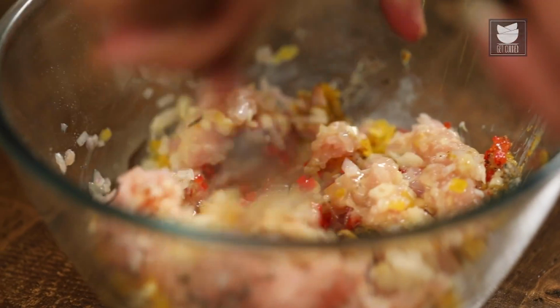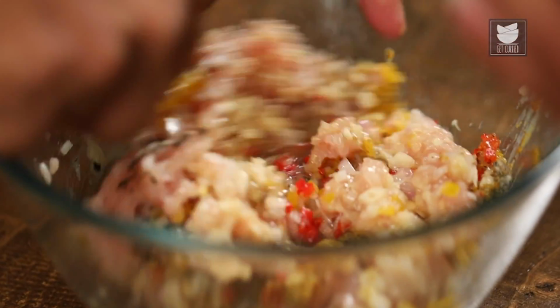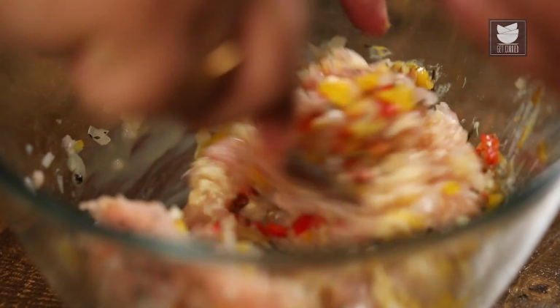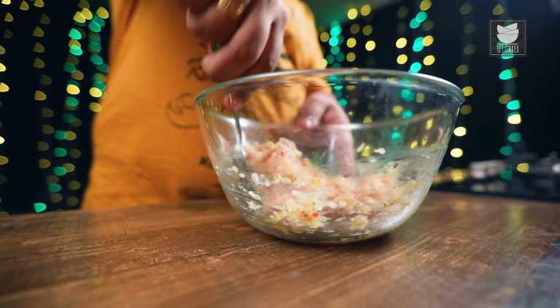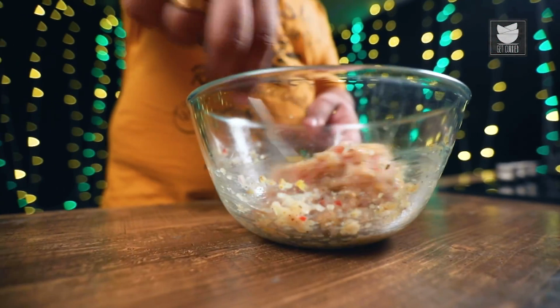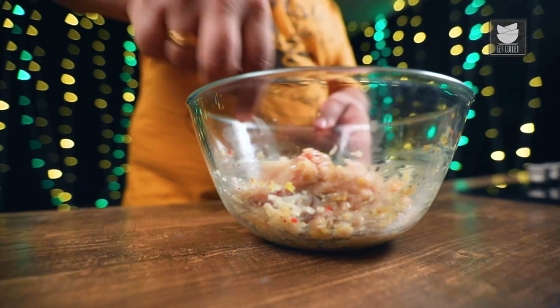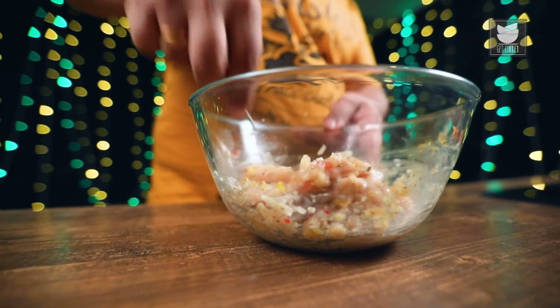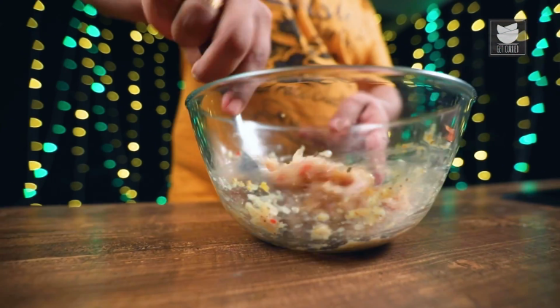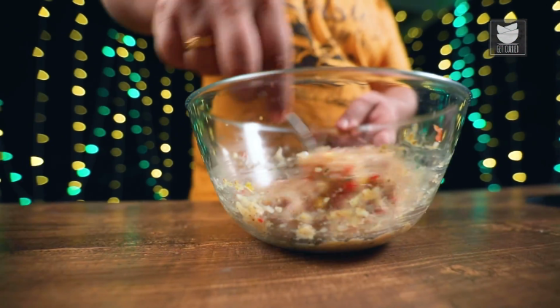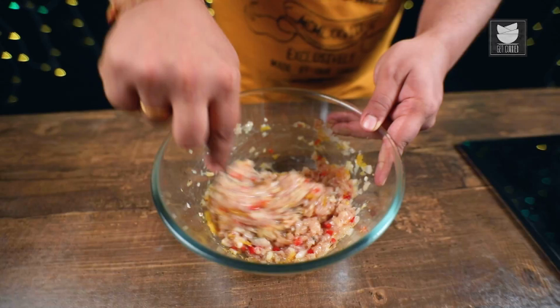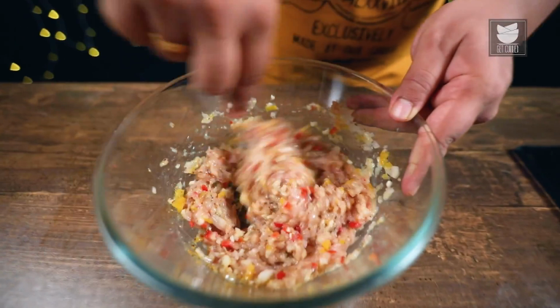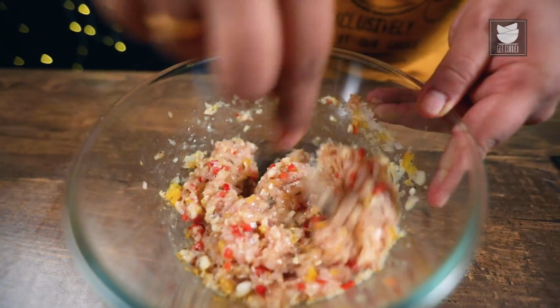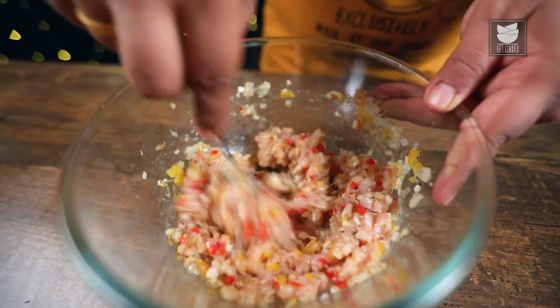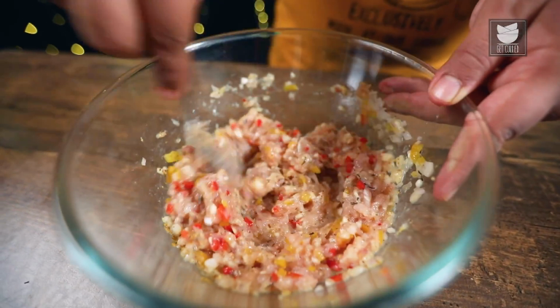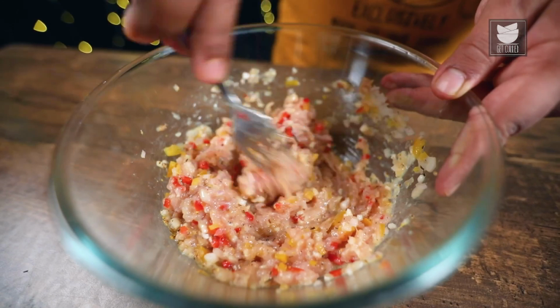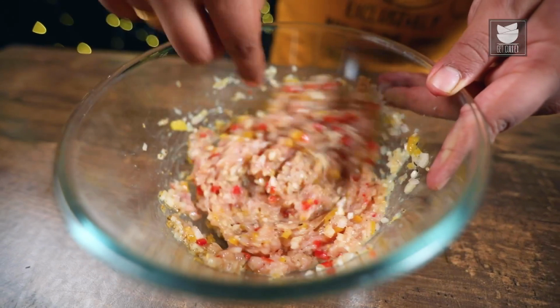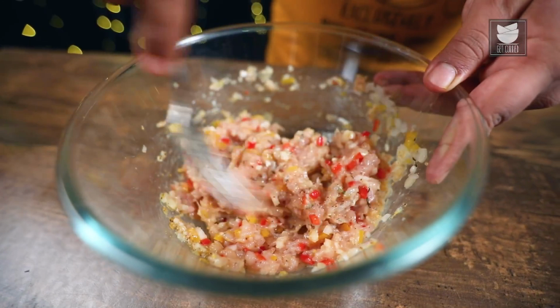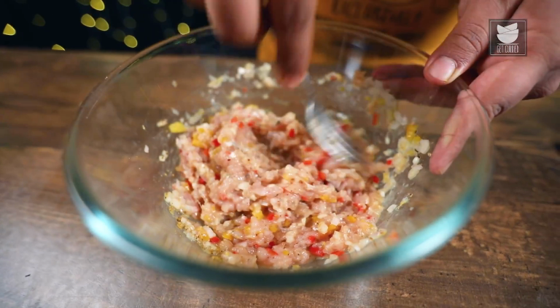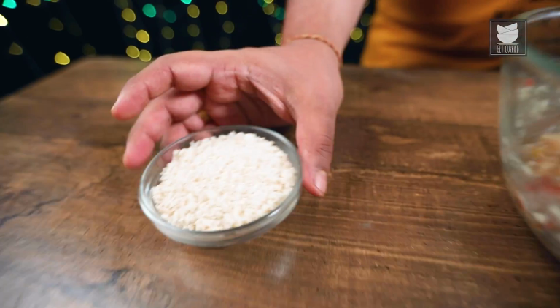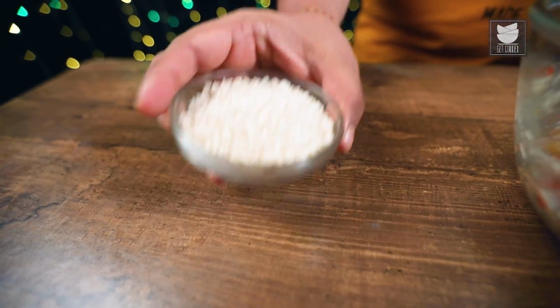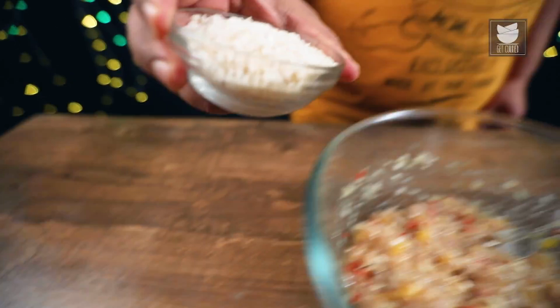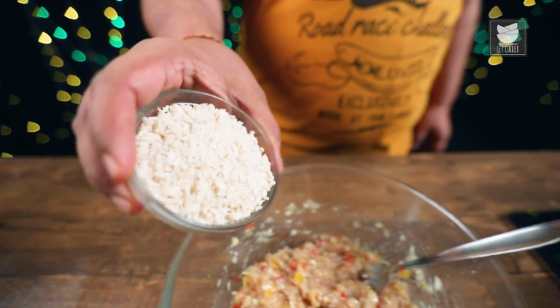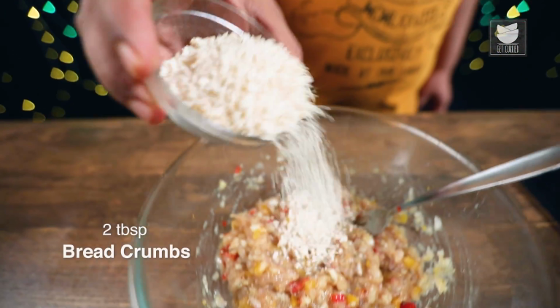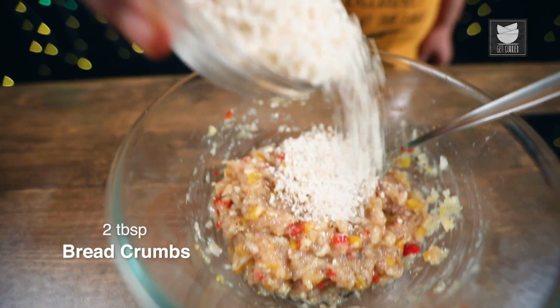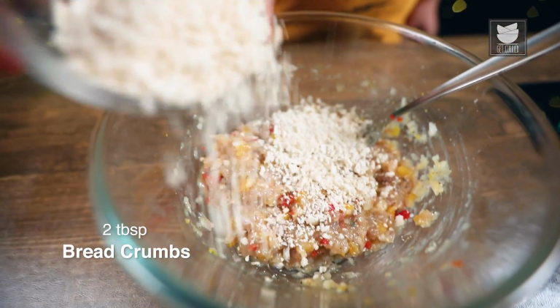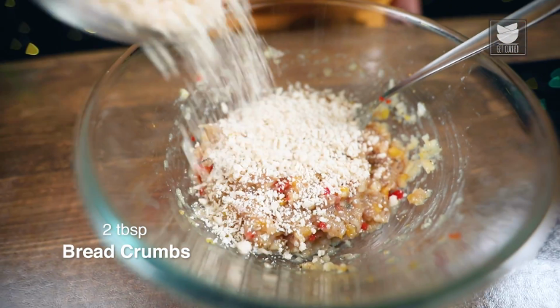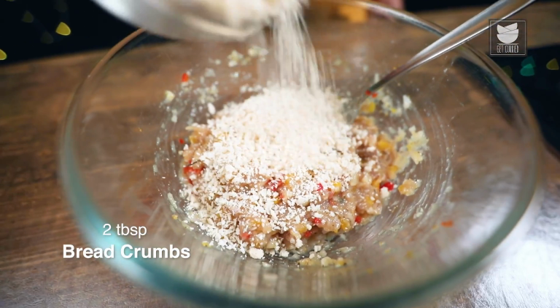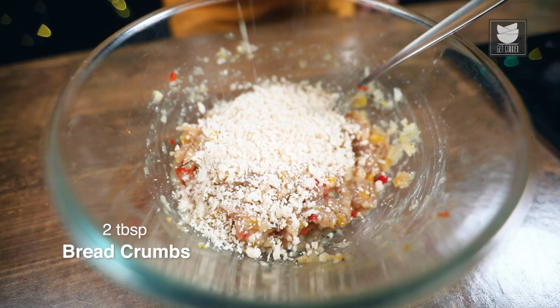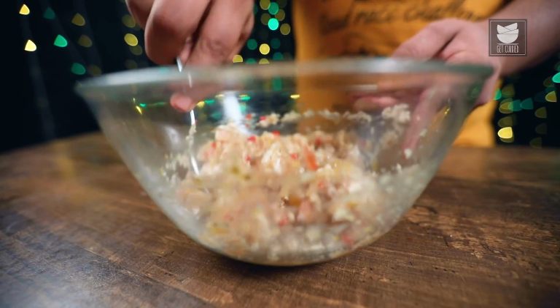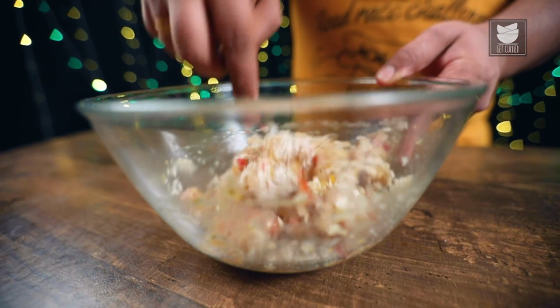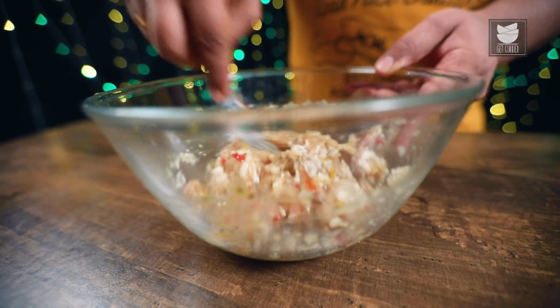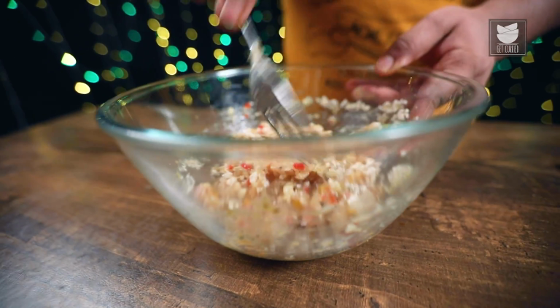Steak preparation requires various cuts of meat. I'm using Chicken Mince — you can use any type of cuts, it depends on preparation to preparation. And last, for binding and crunchiness, I'm going to add some Bread Crumbs. I'll again mix the stuffing.